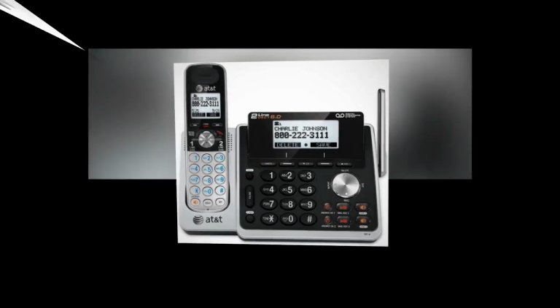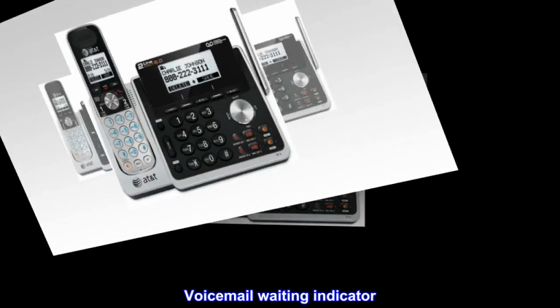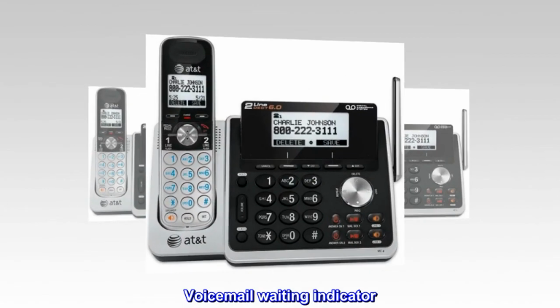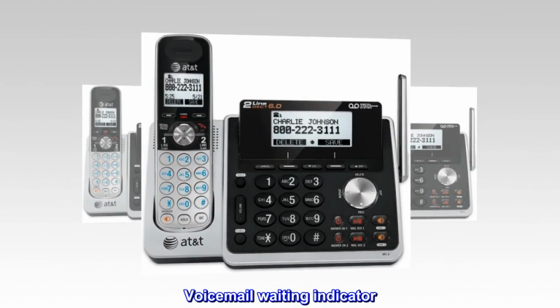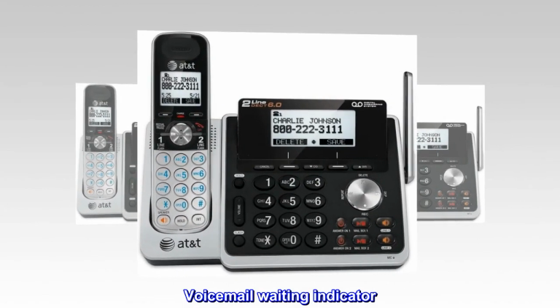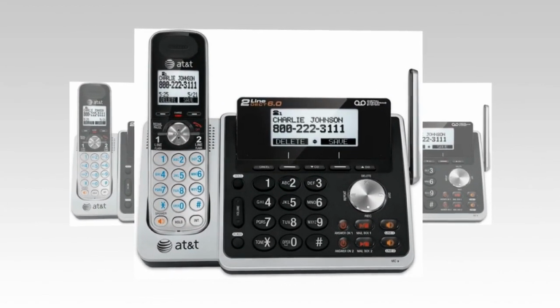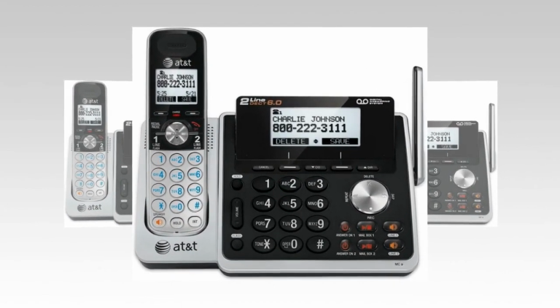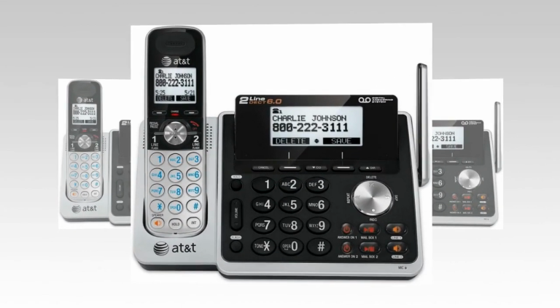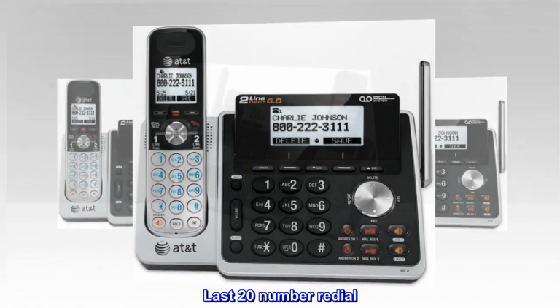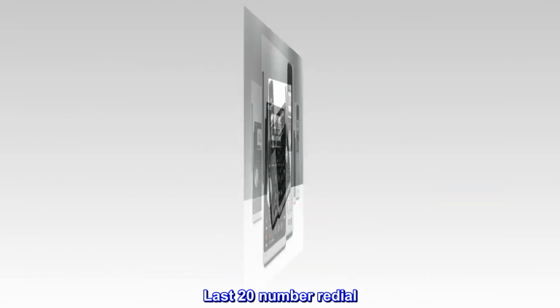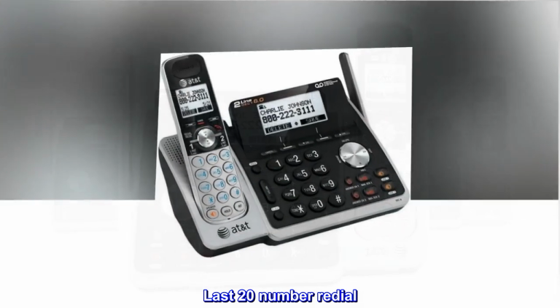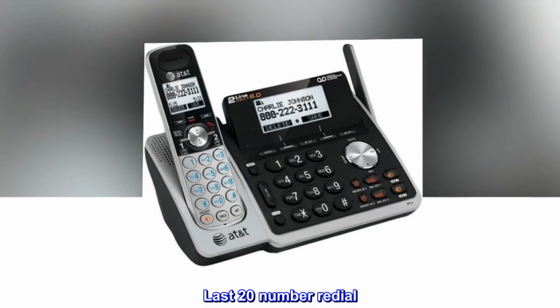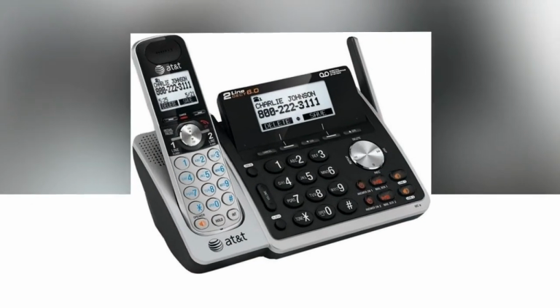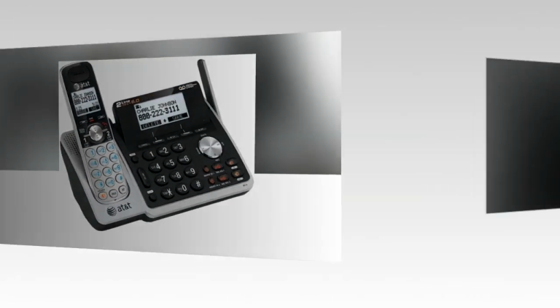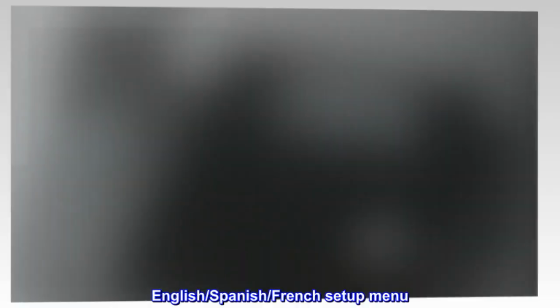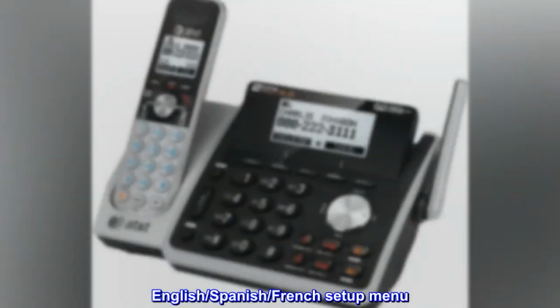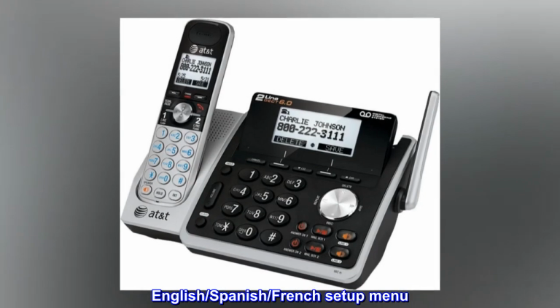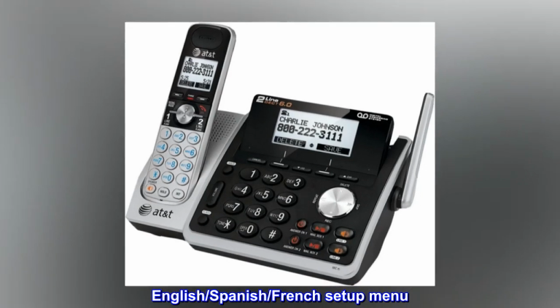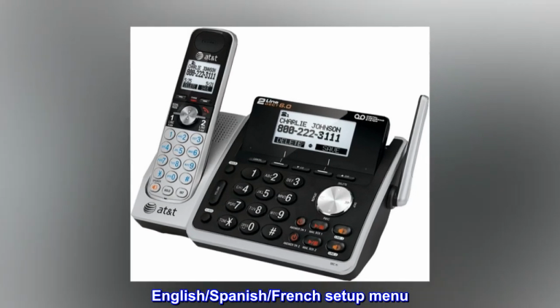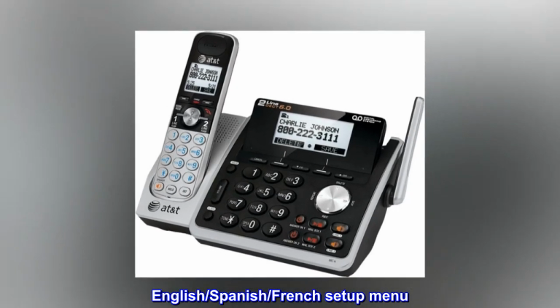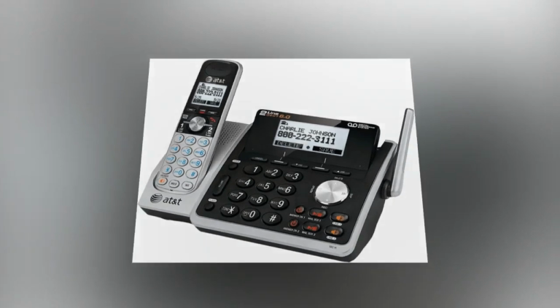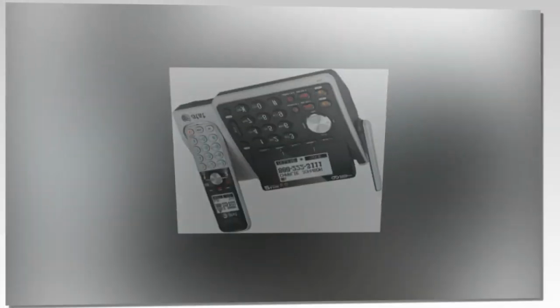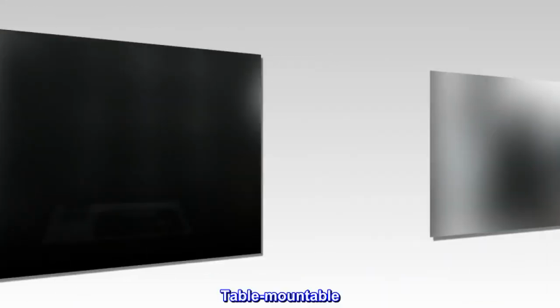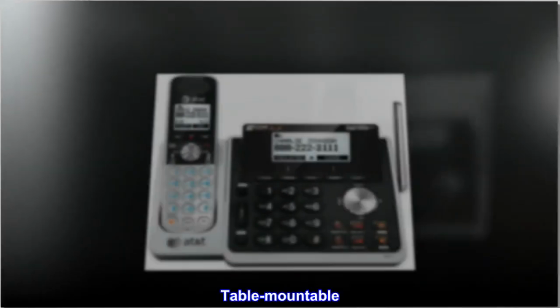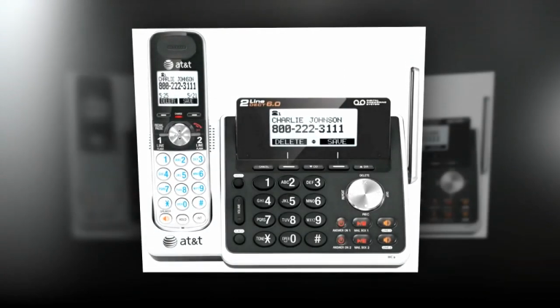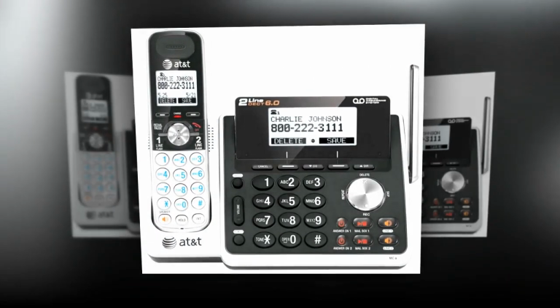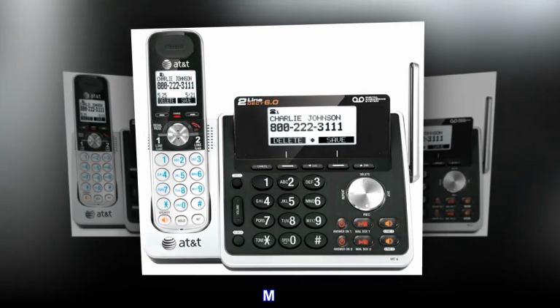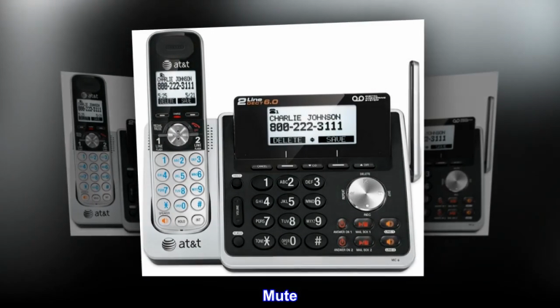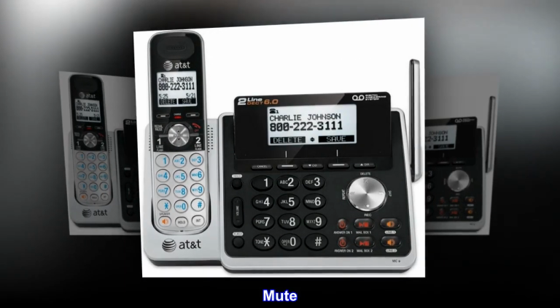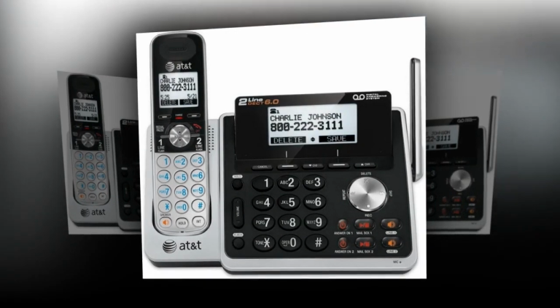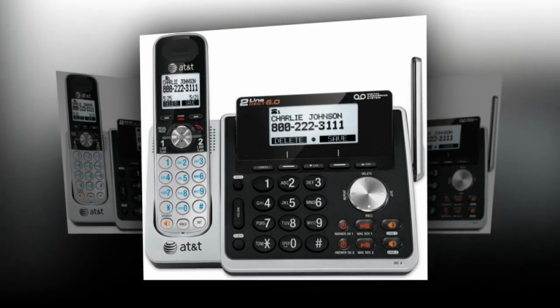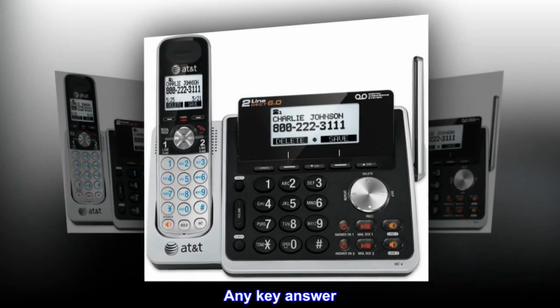Voicemail waiting indicator. Last 20 number redial. English, Spanish, and French setup menu. Table mountable. Mute. Any key answer.